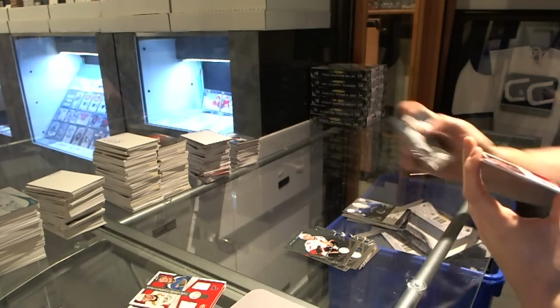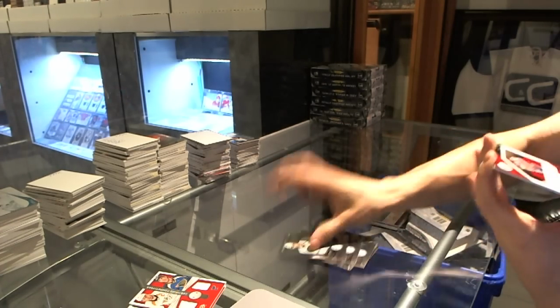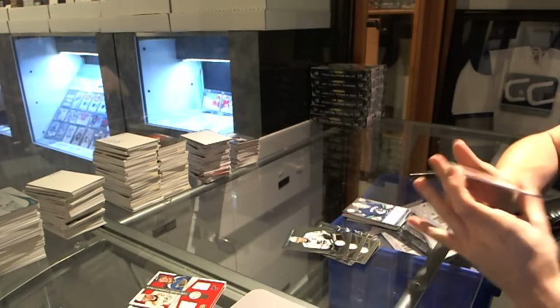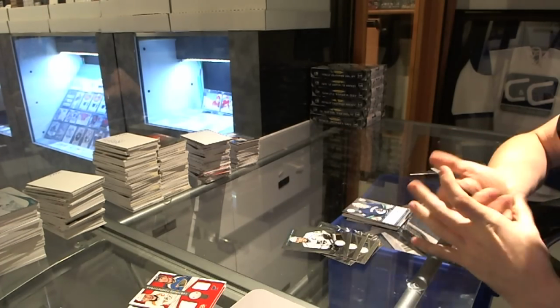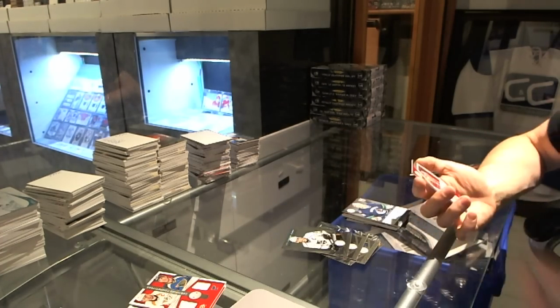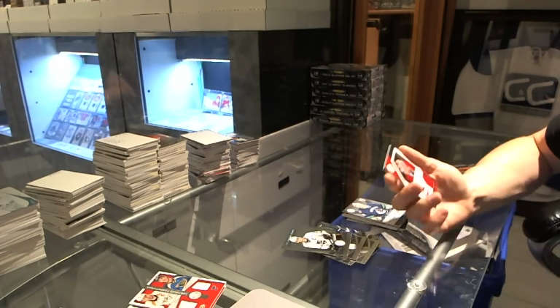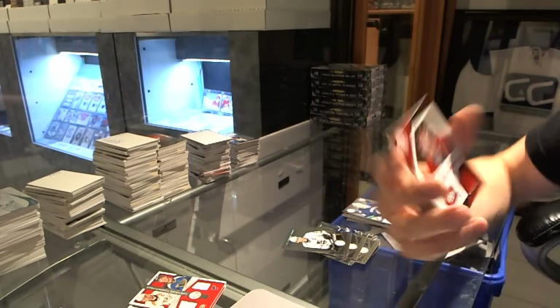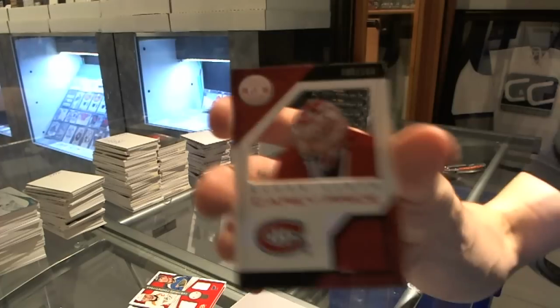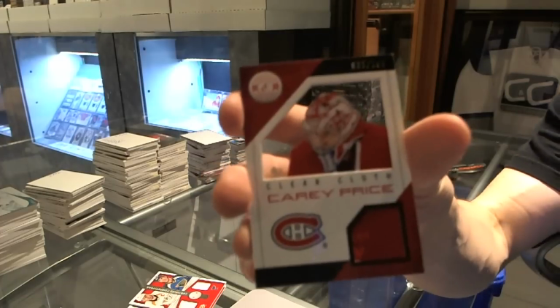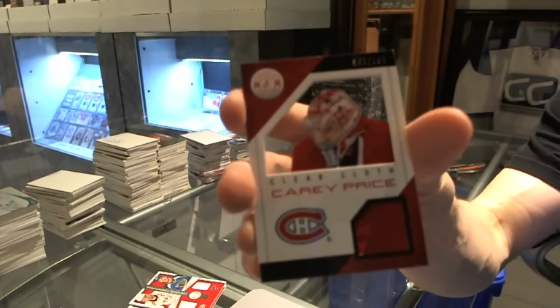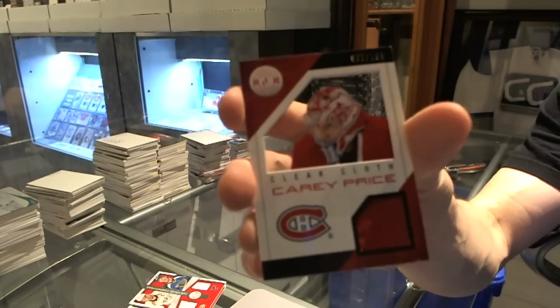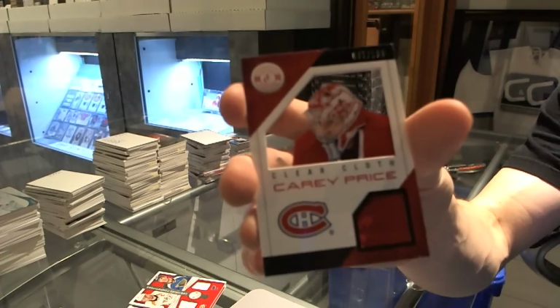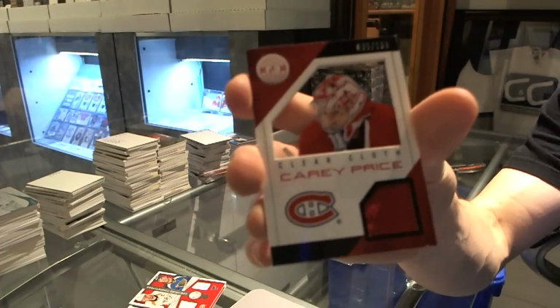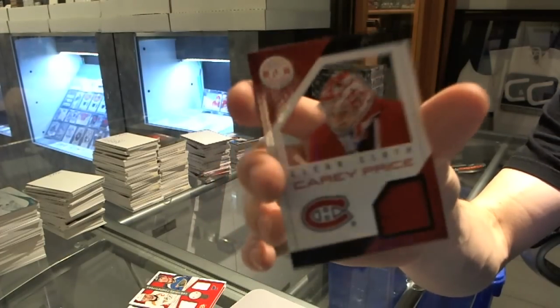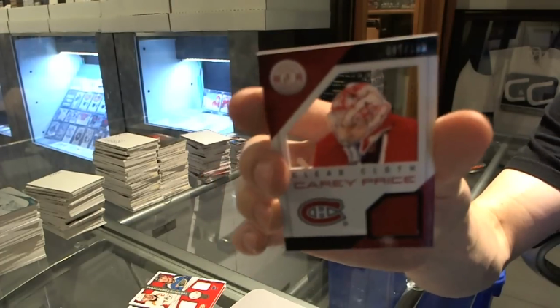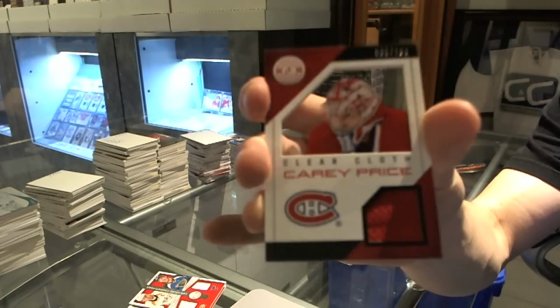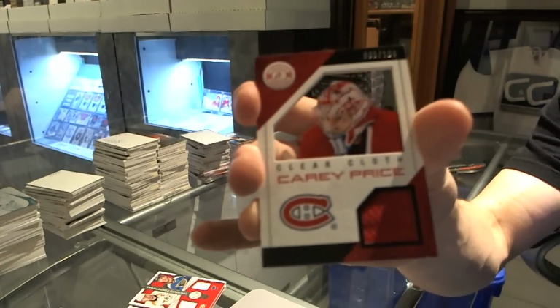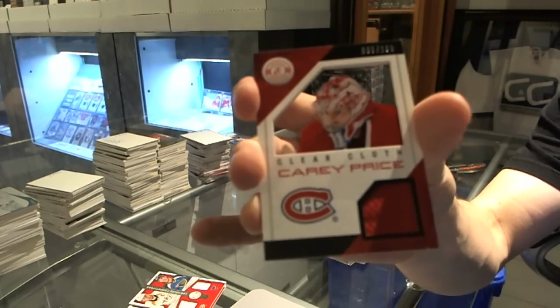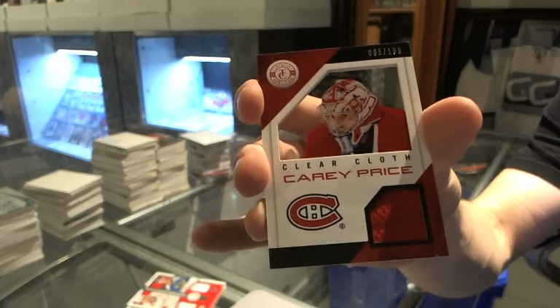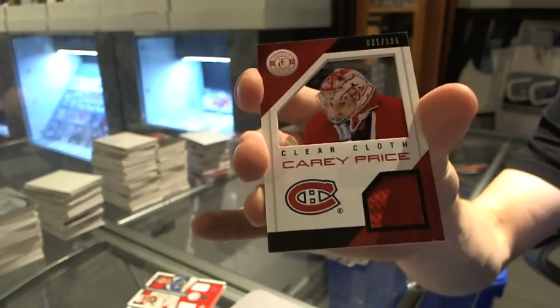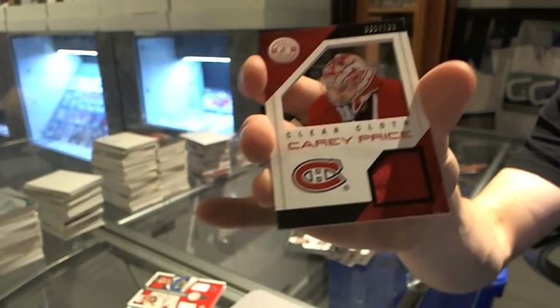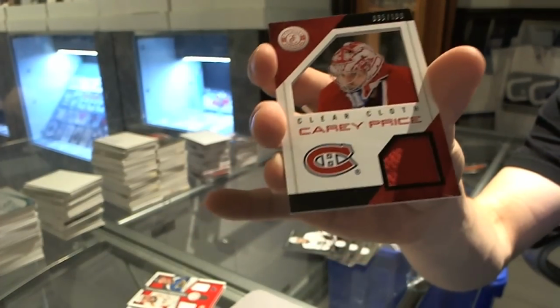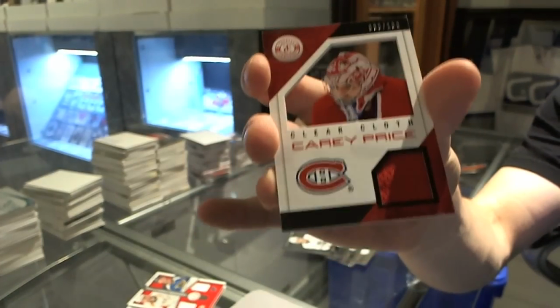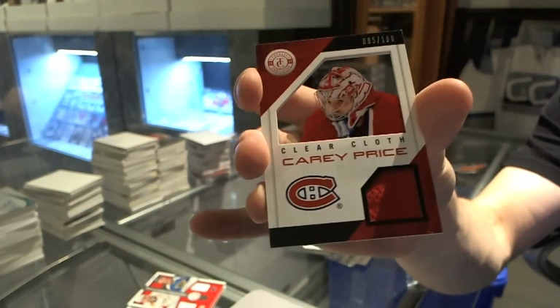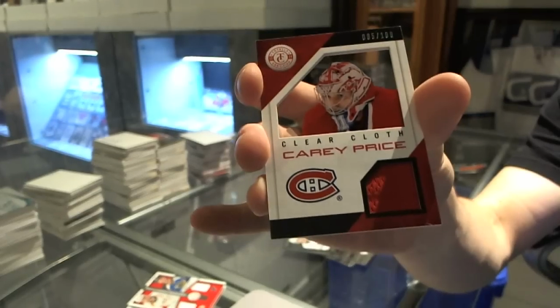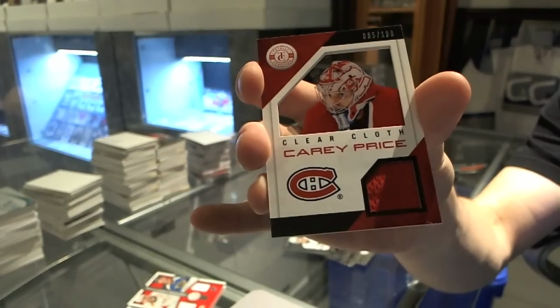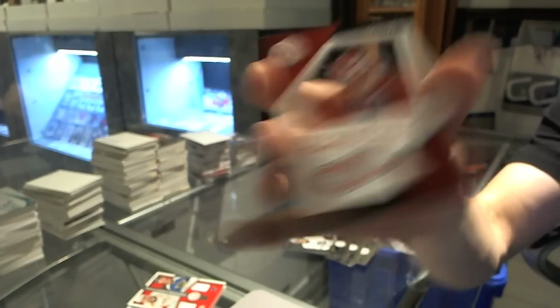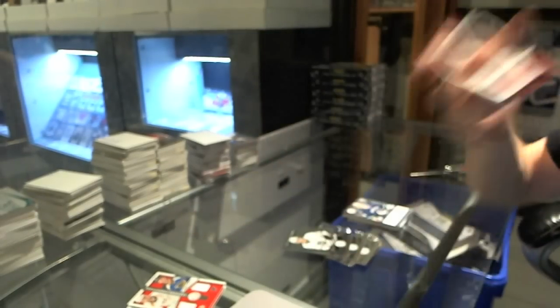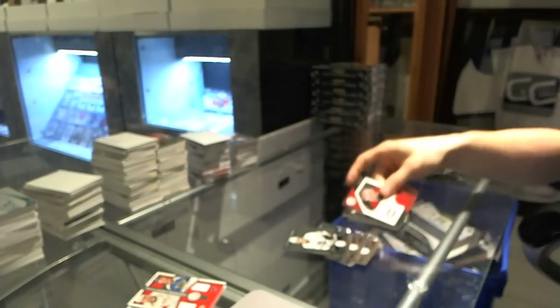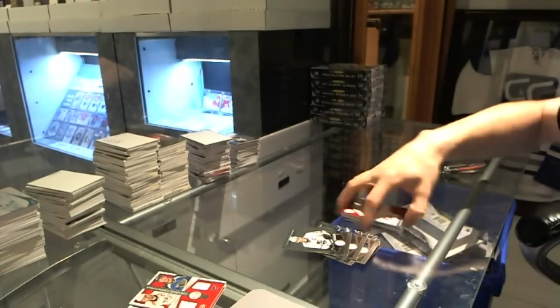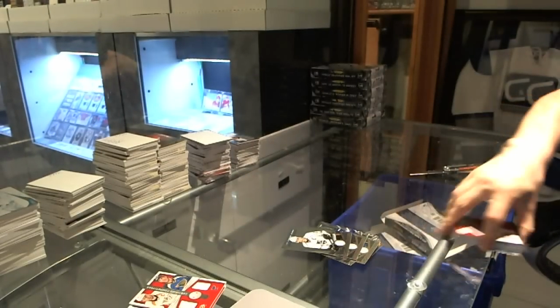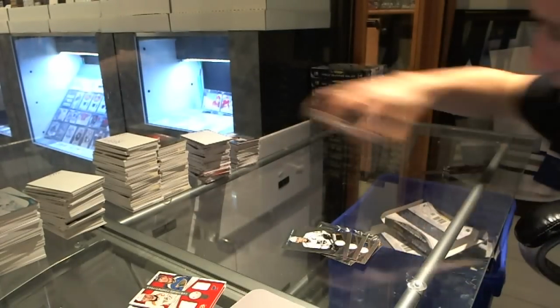And we've got a clear cloth jersey, number to 100 for the Montreal Canadiens, Carey Price.